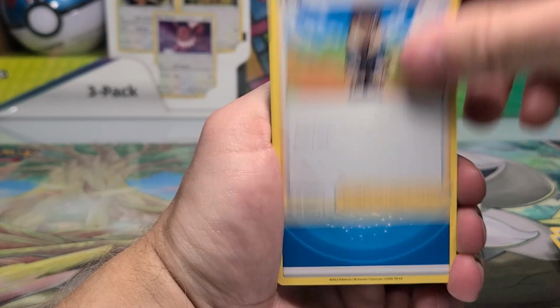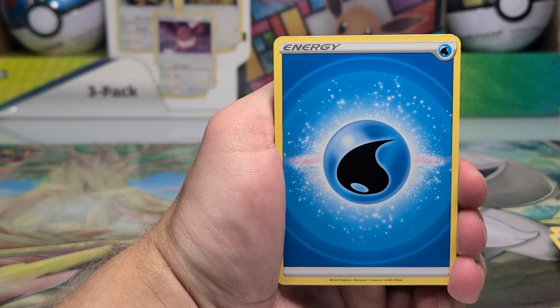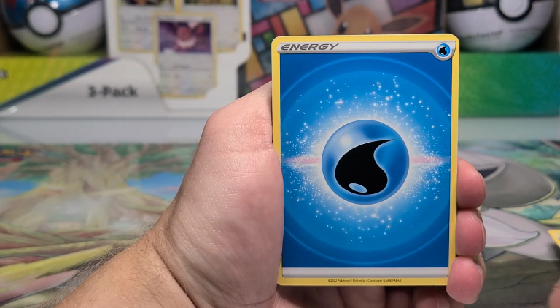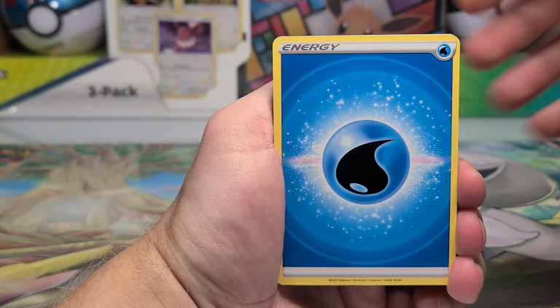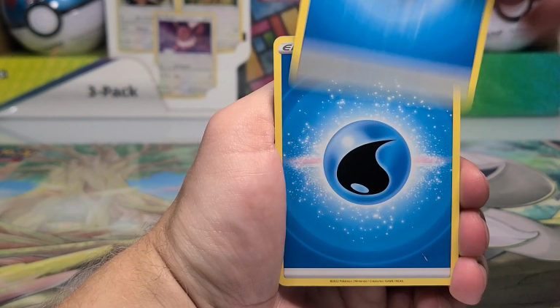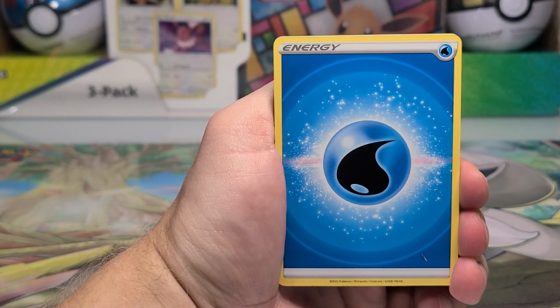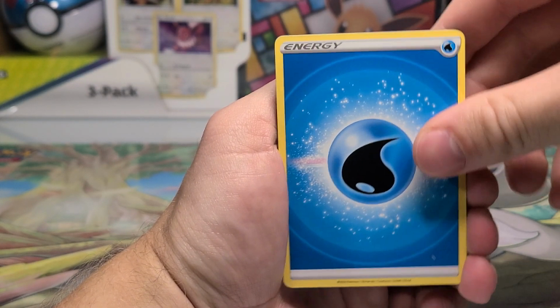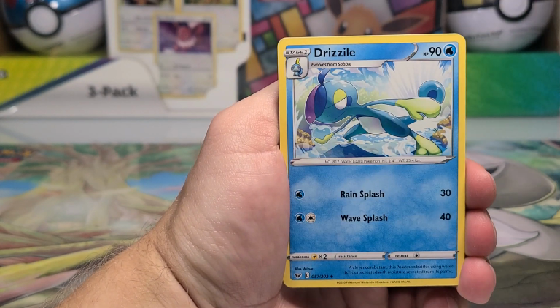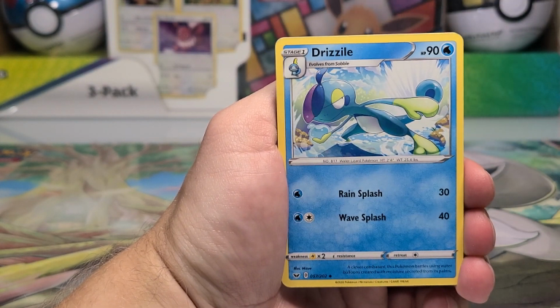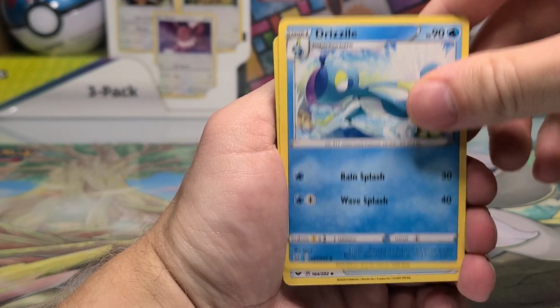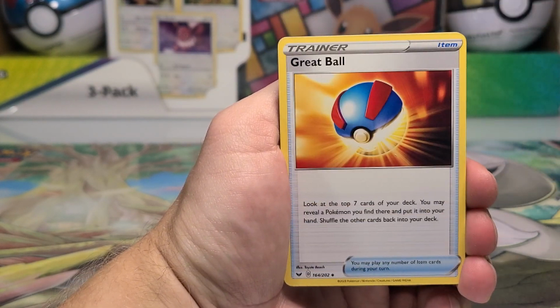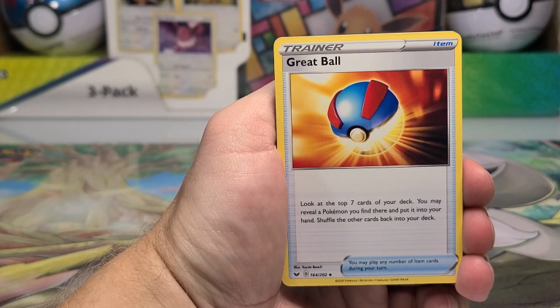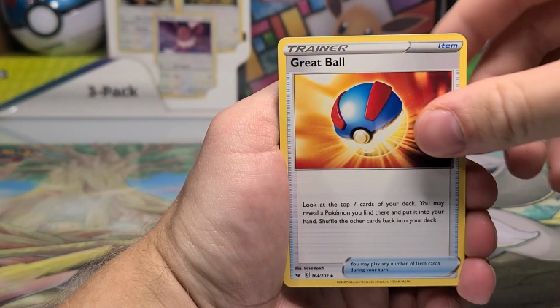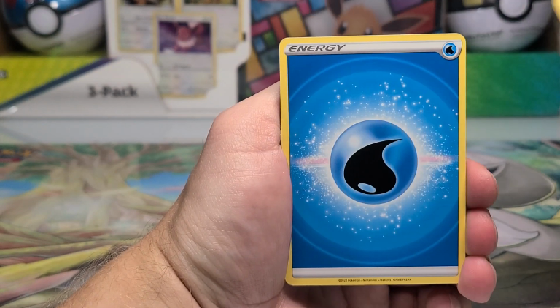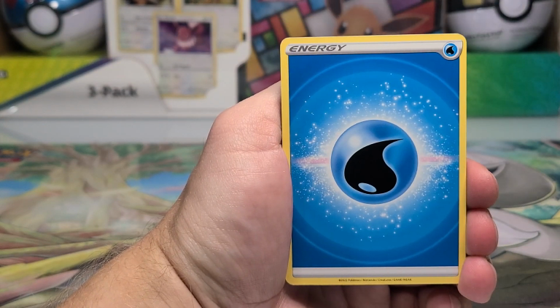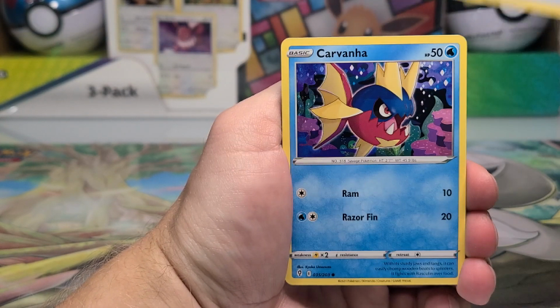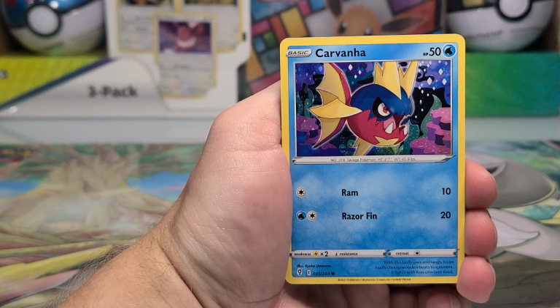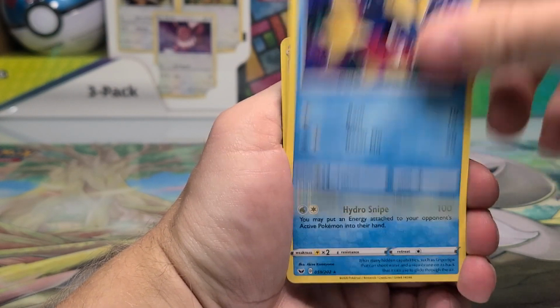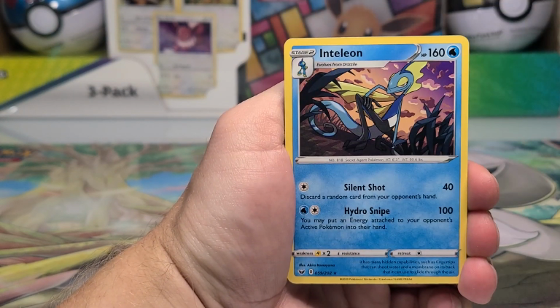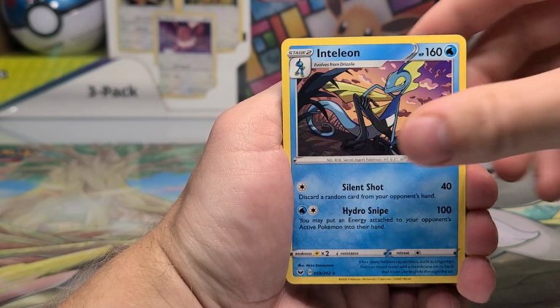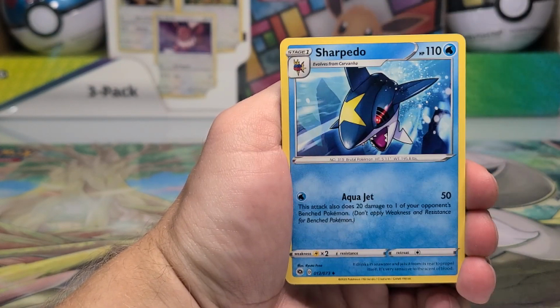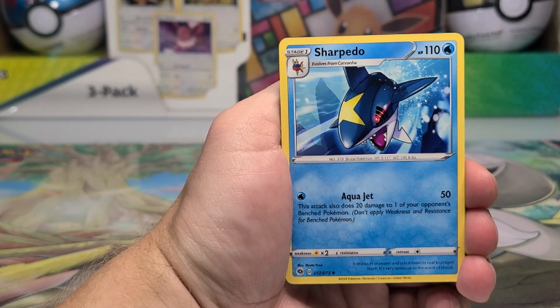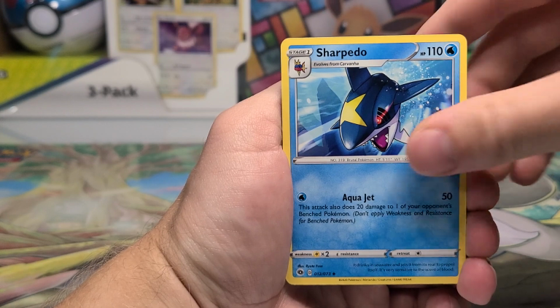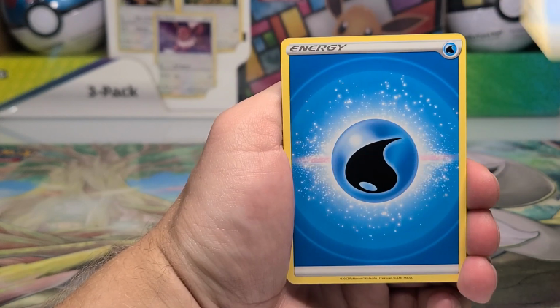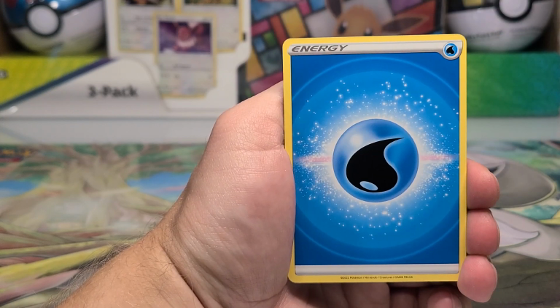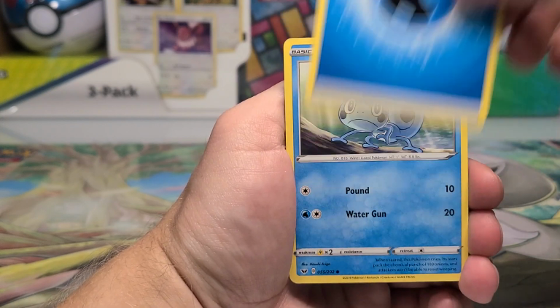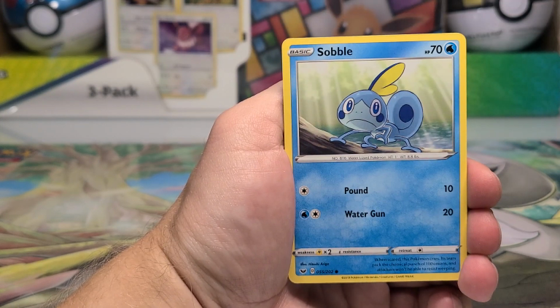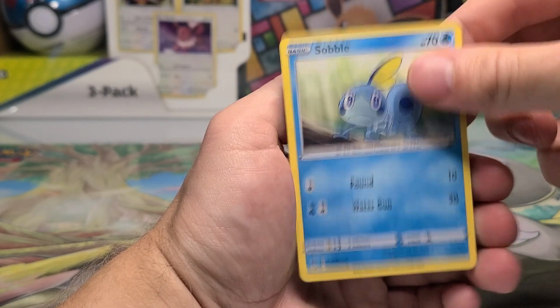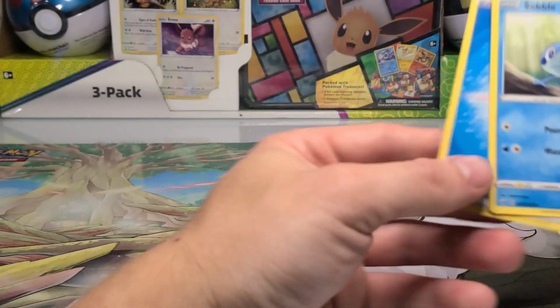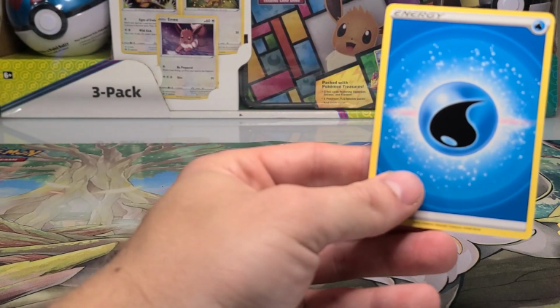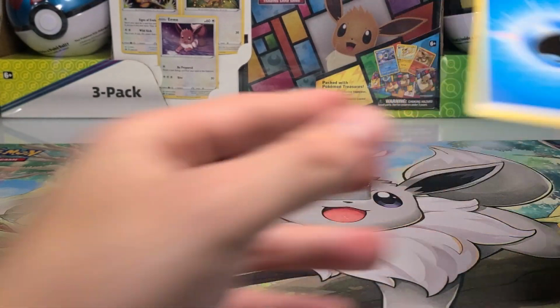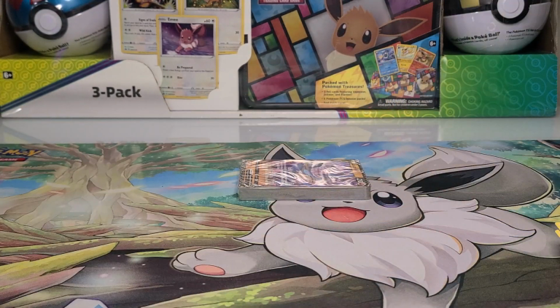A little weird seeing all of these yellow borders again after opening so much Scarlet and Violet. Carvanha, another Inteleon, a Sharpedo, Energy, Sableye, and Energy.